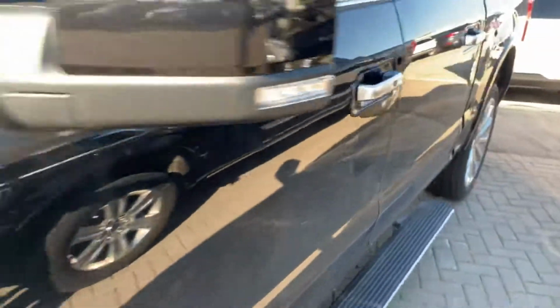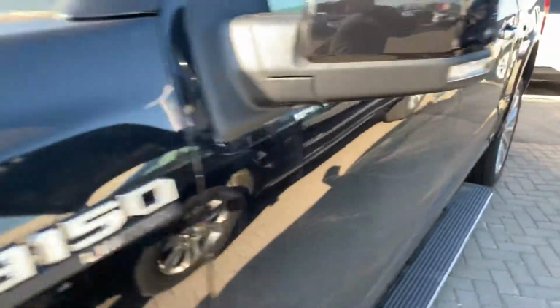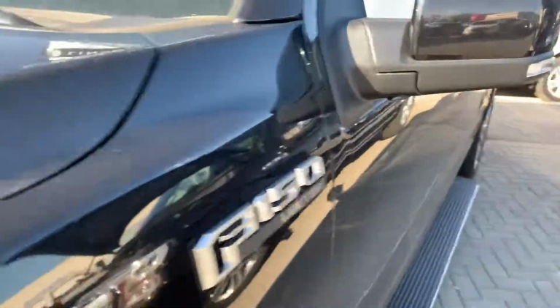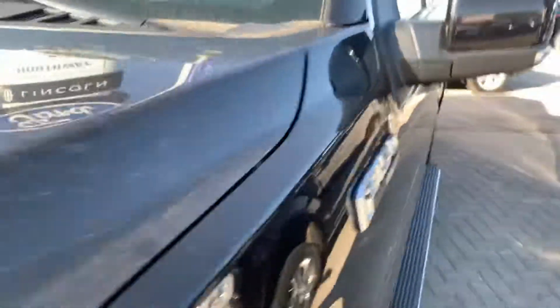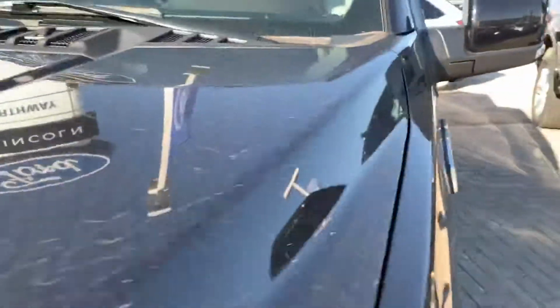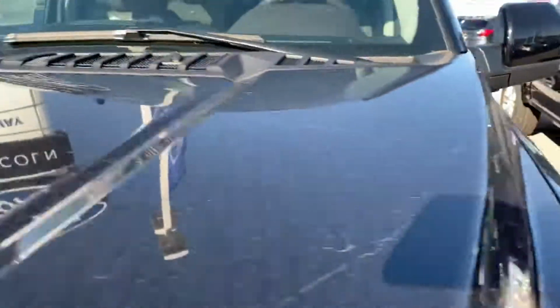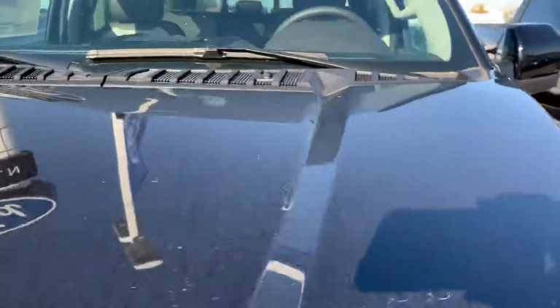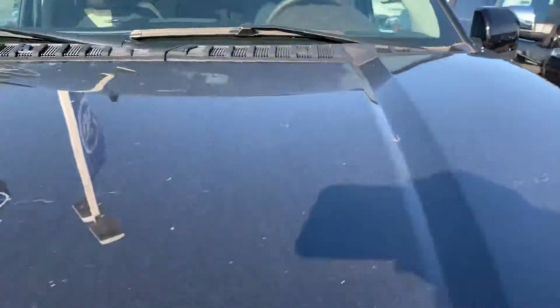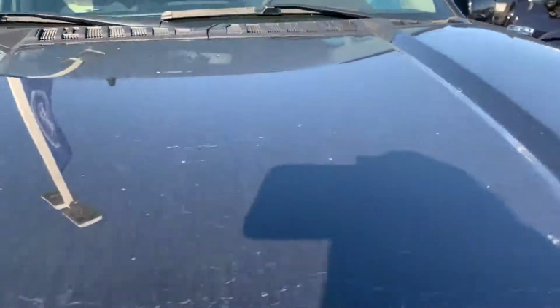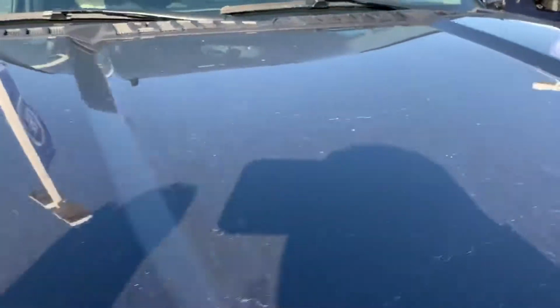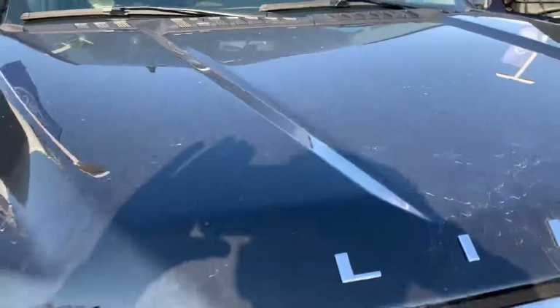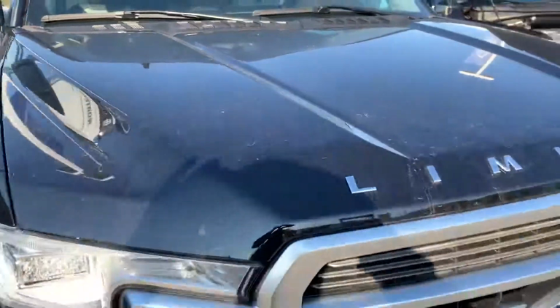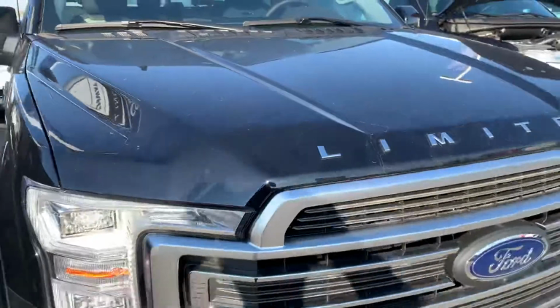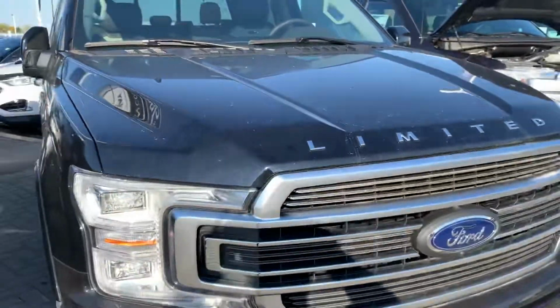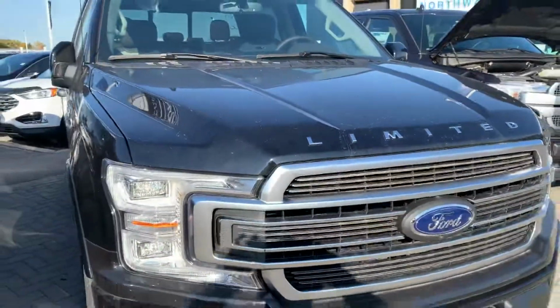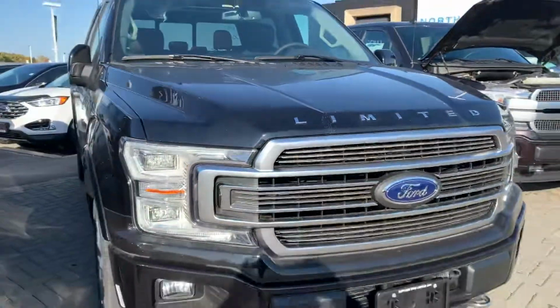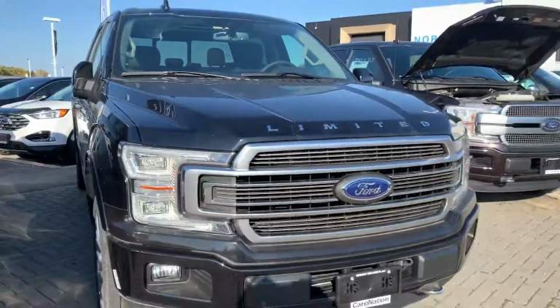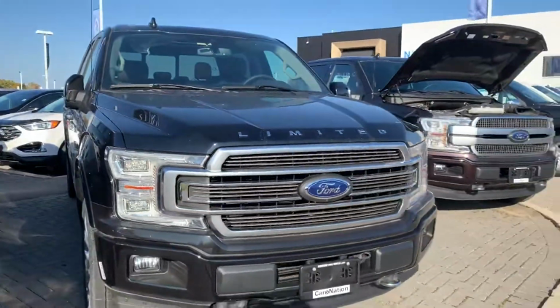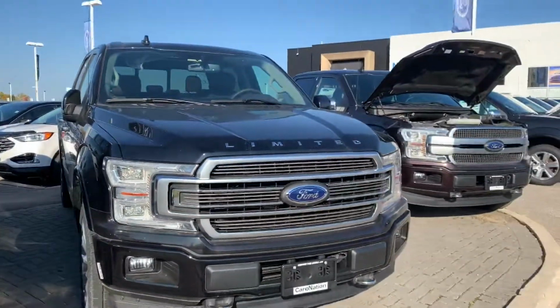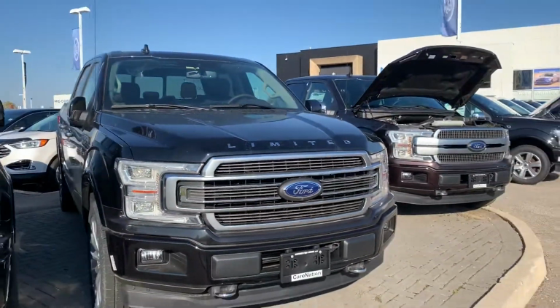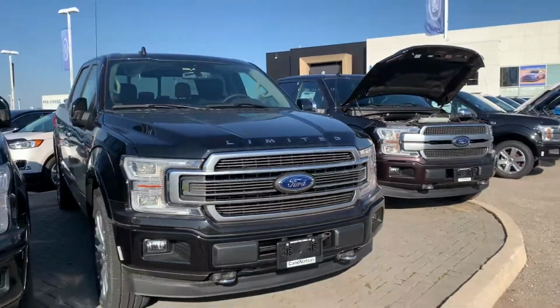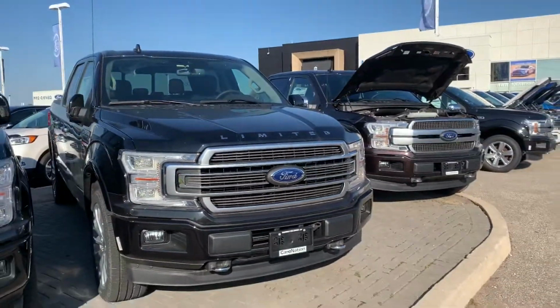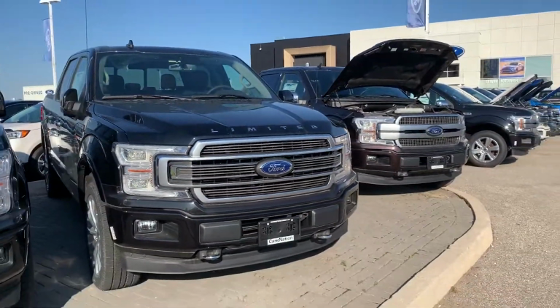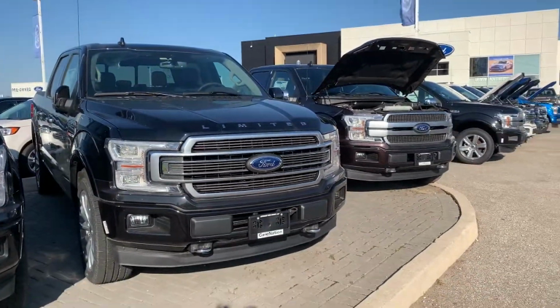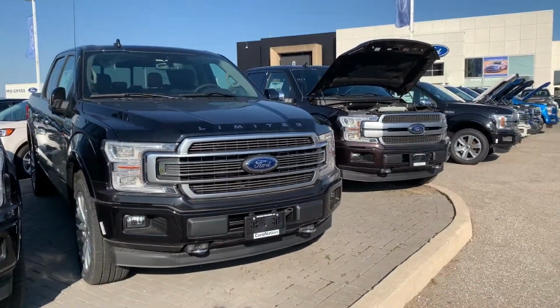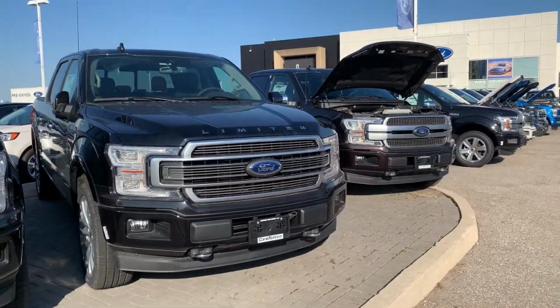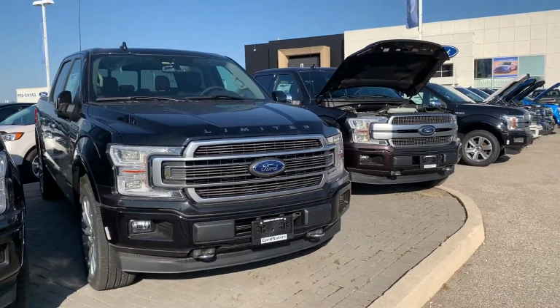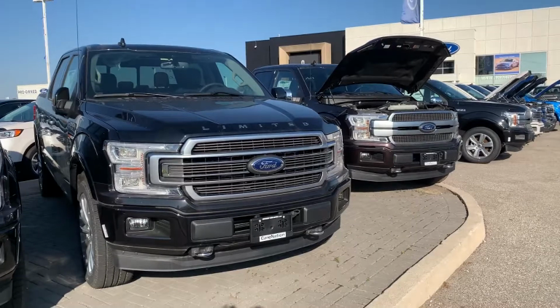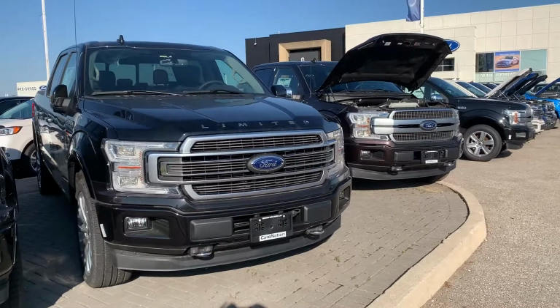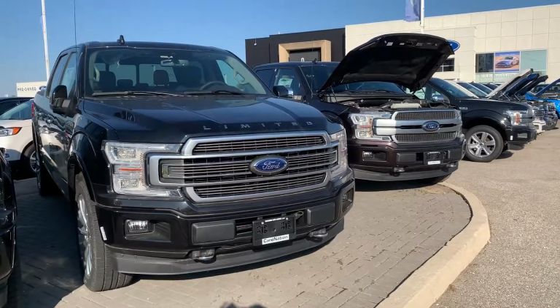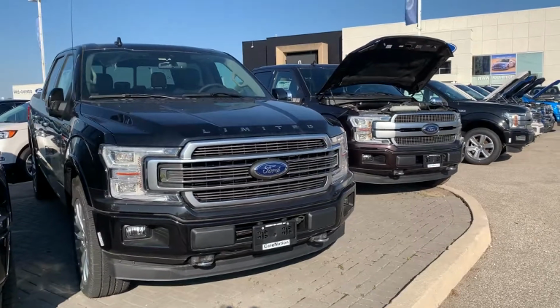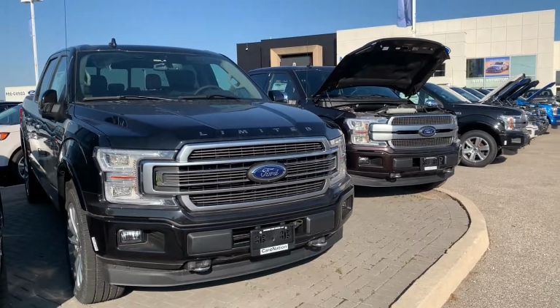I'm Chris, this is Northway Ford Lincoln. Please come on in and check out the 2019 Limited model. Bye for now!